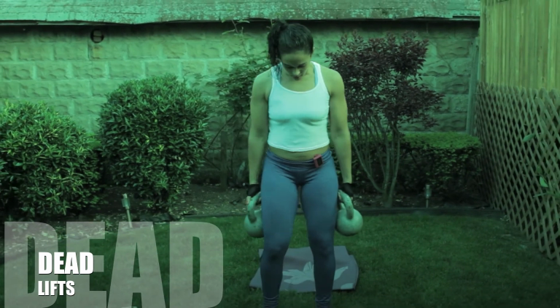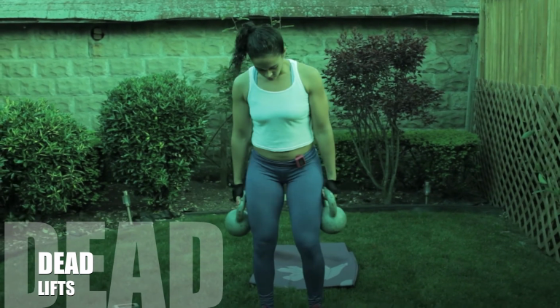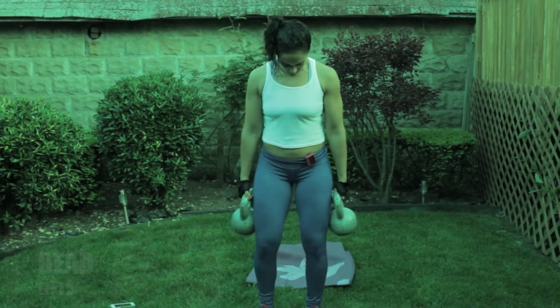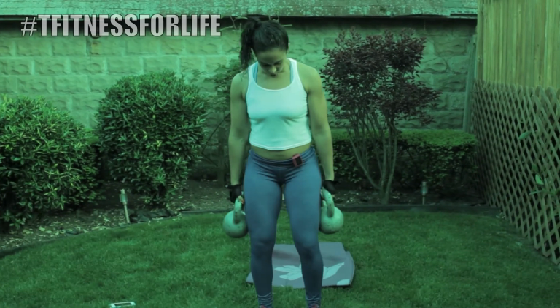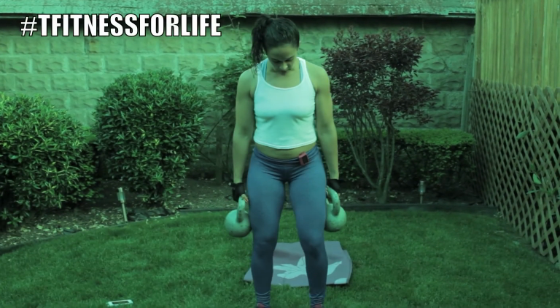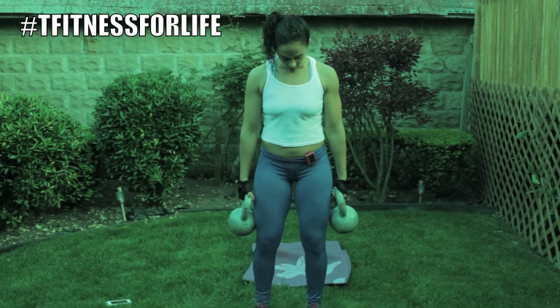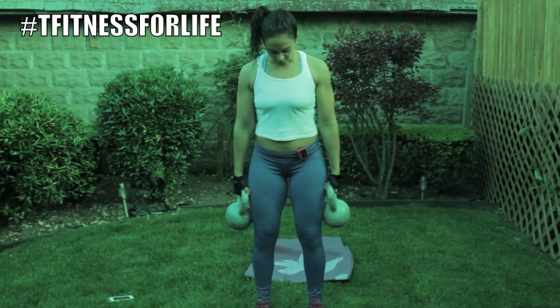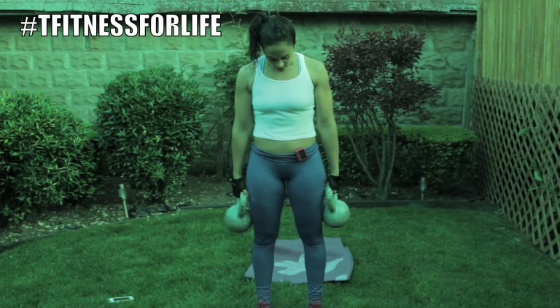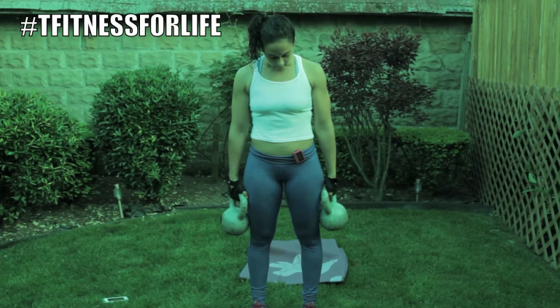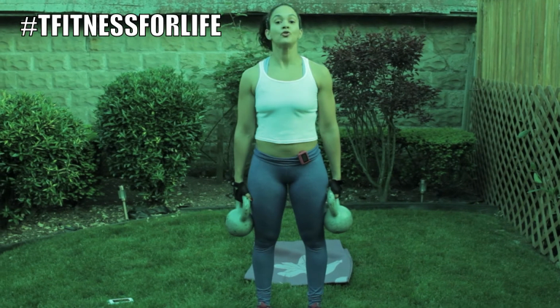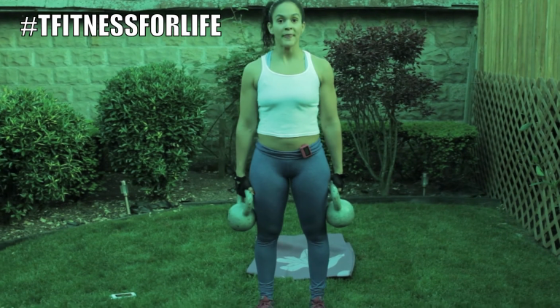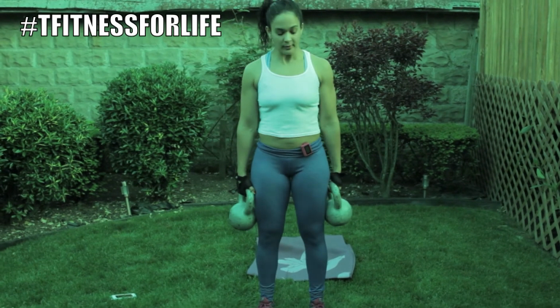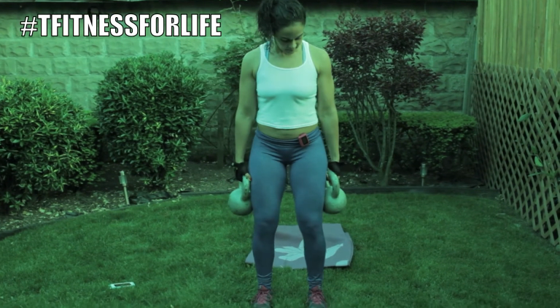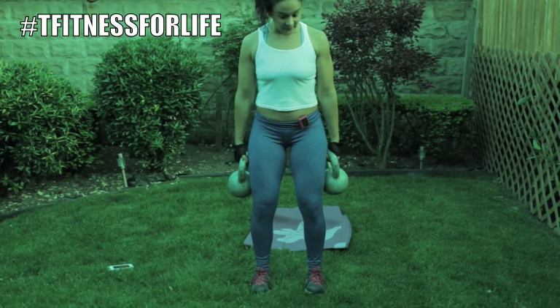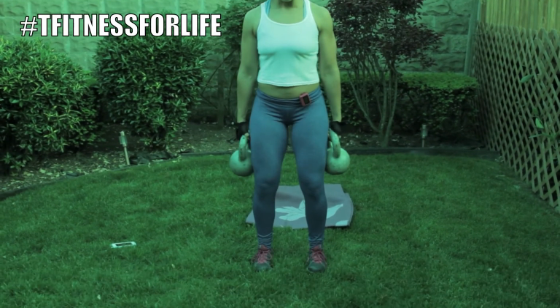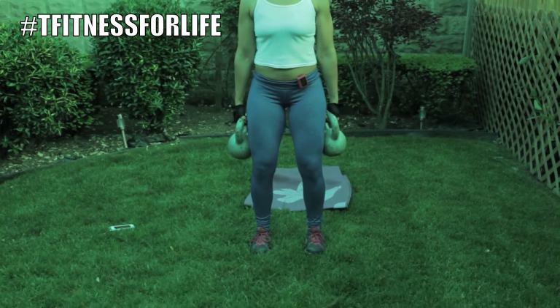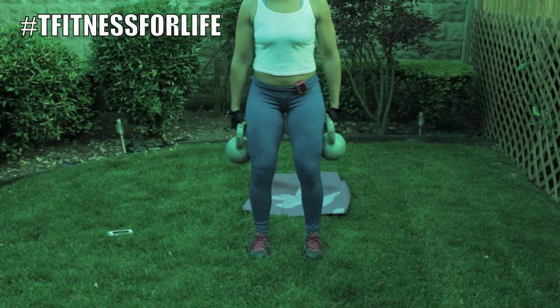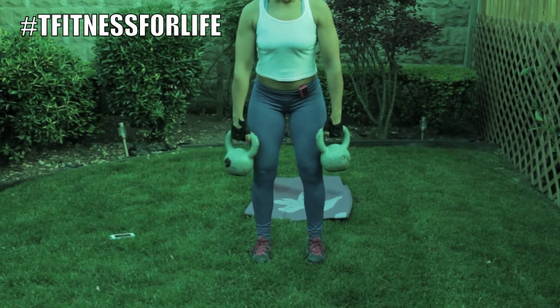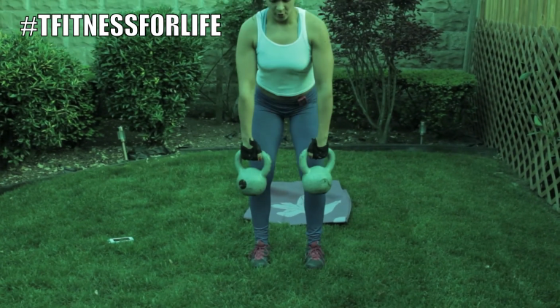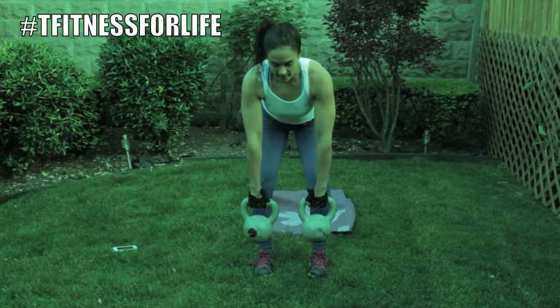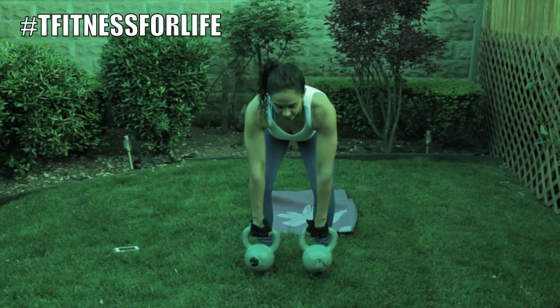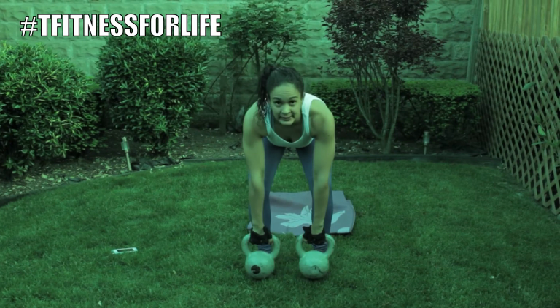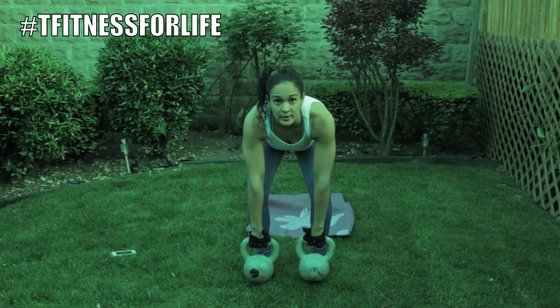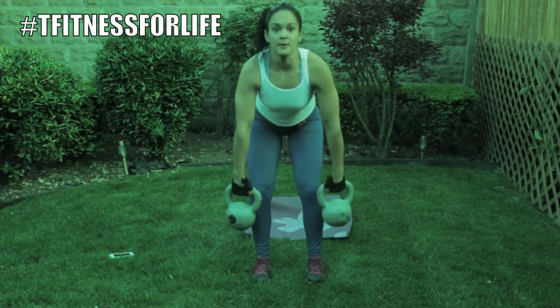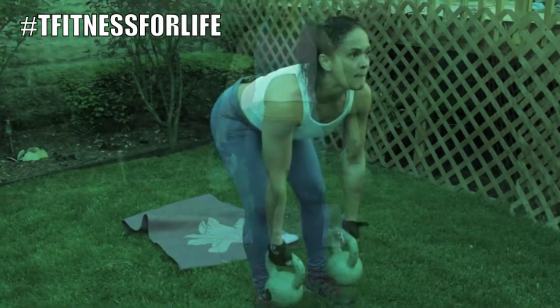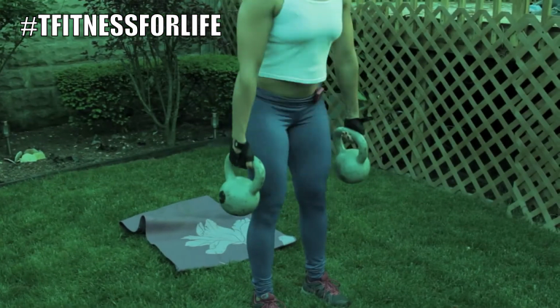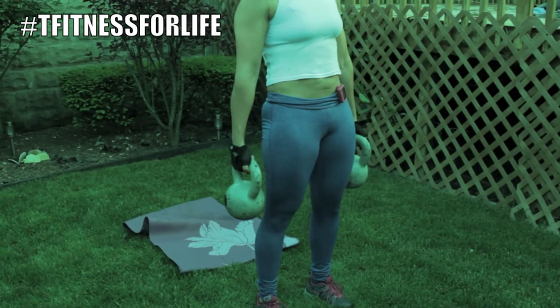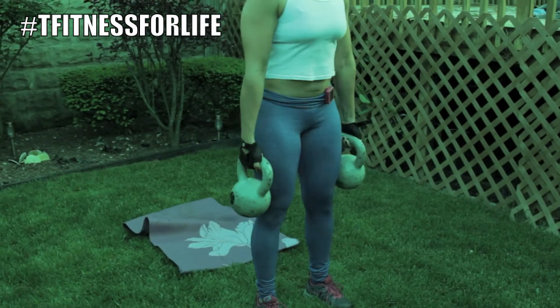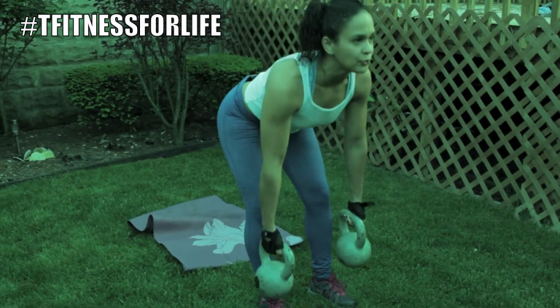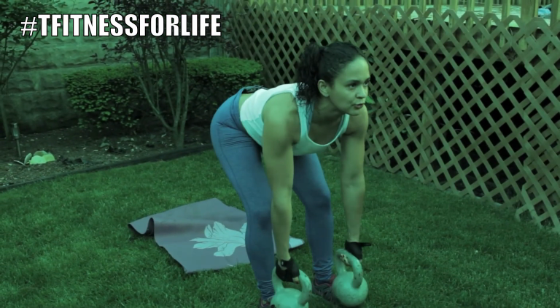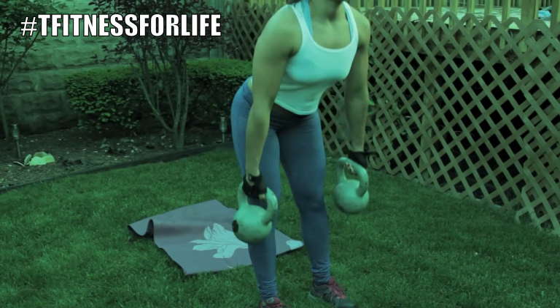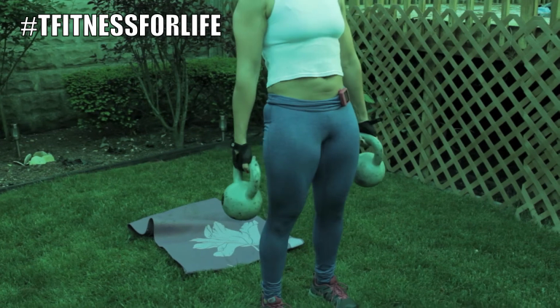Second move: kettlebell deadlifts. Like I said, you can use dumbbells. Keep your feet shoulder-width apart, slight bend in the knees, and you're going to bring it down and come up, squeeze.